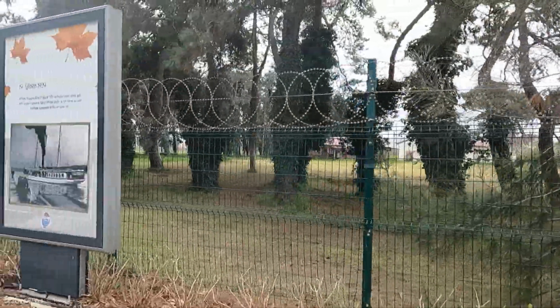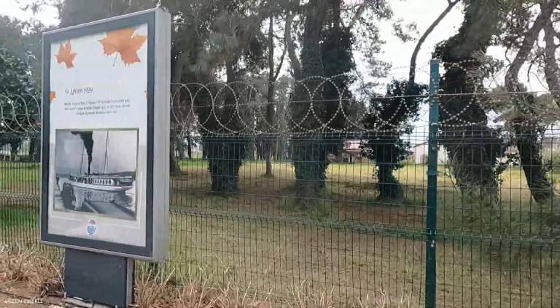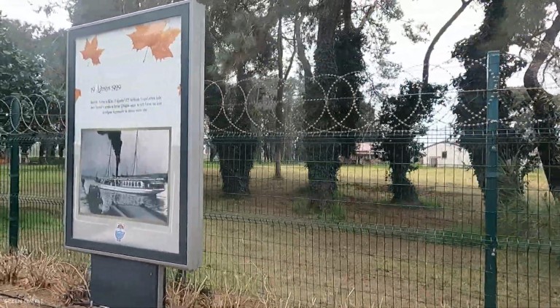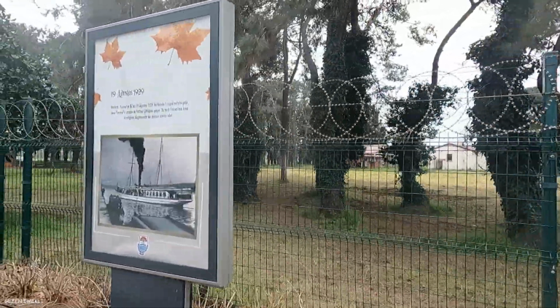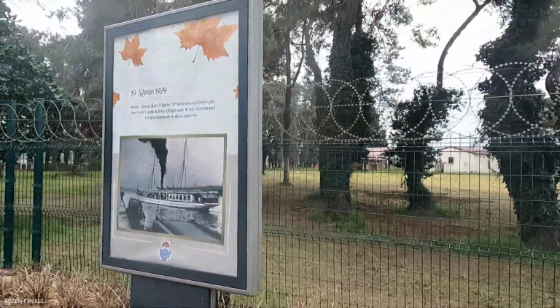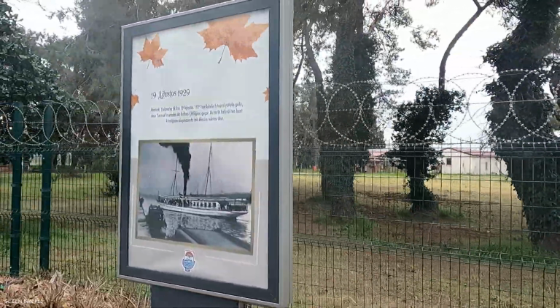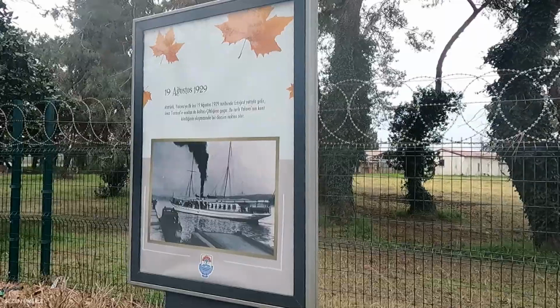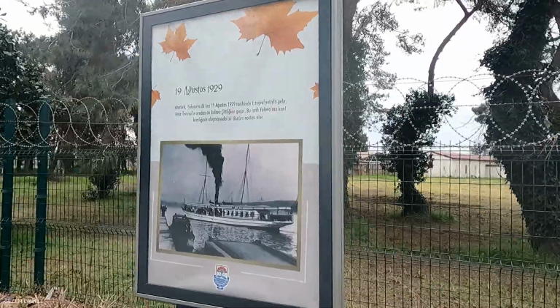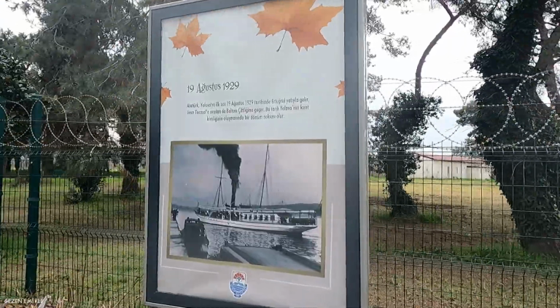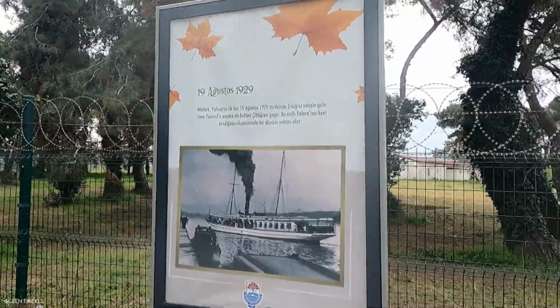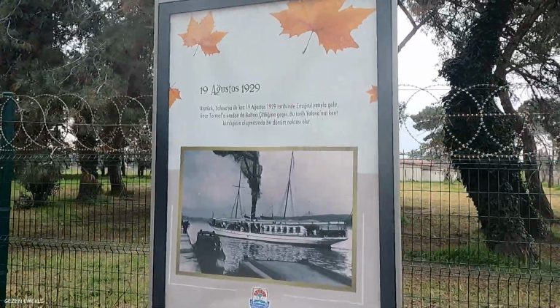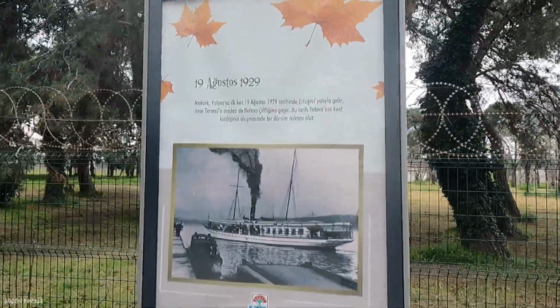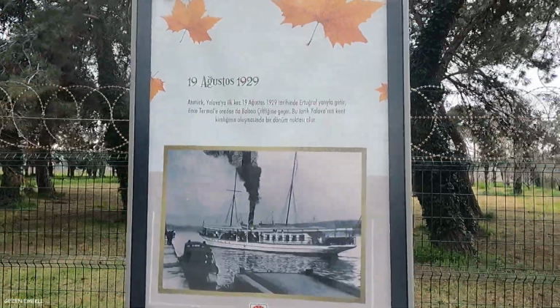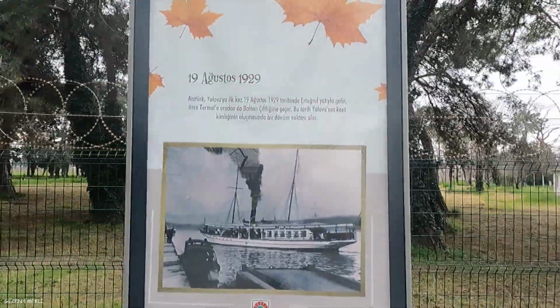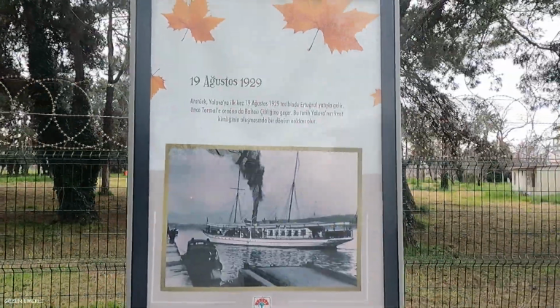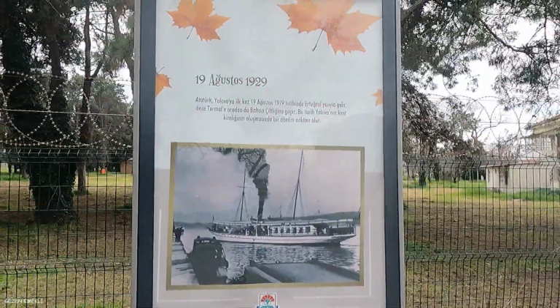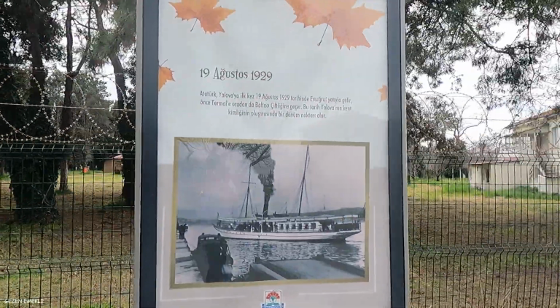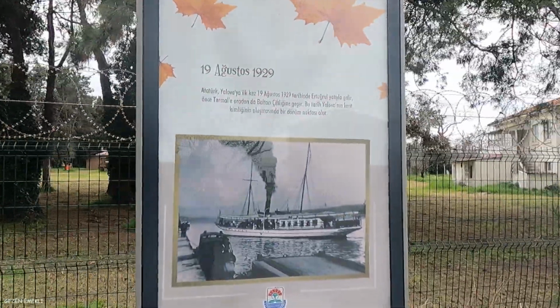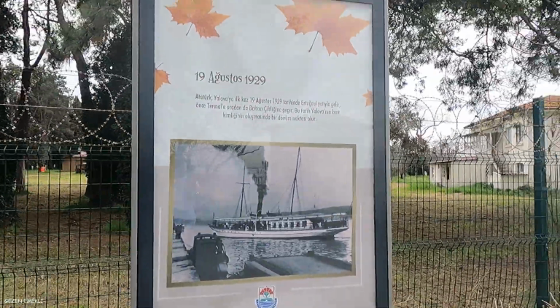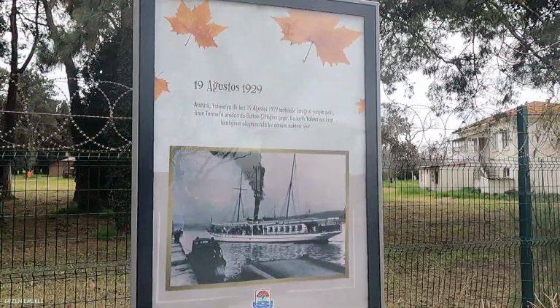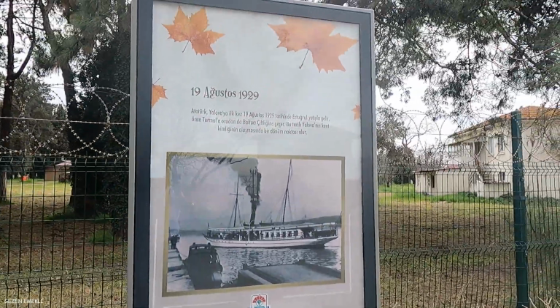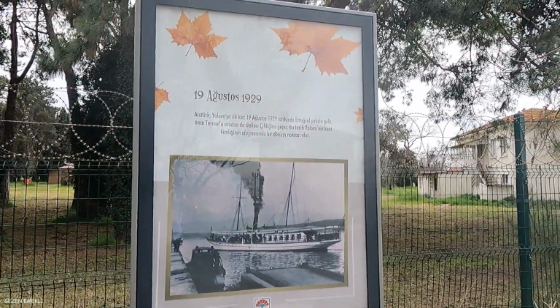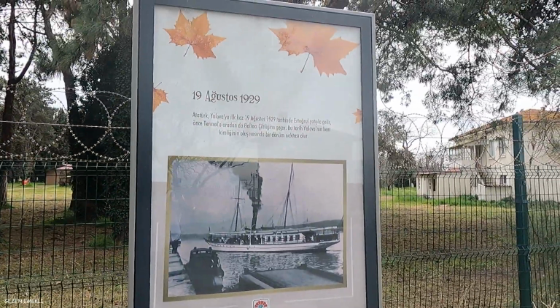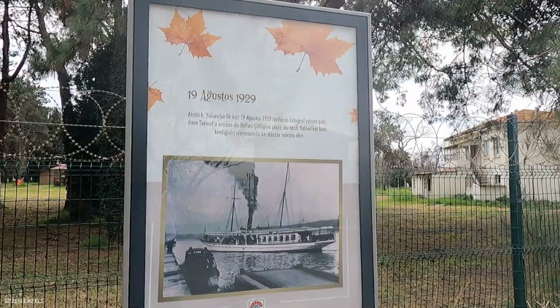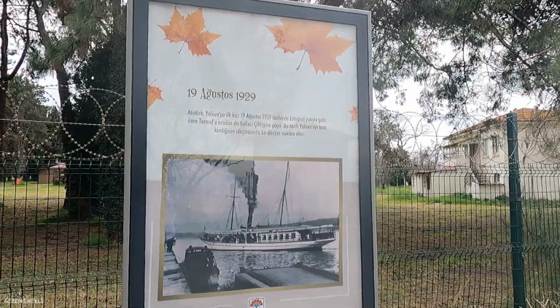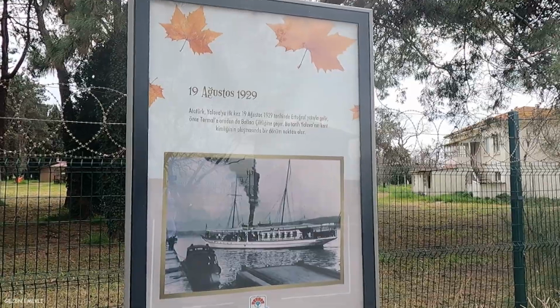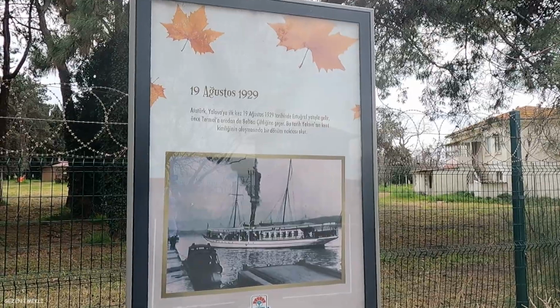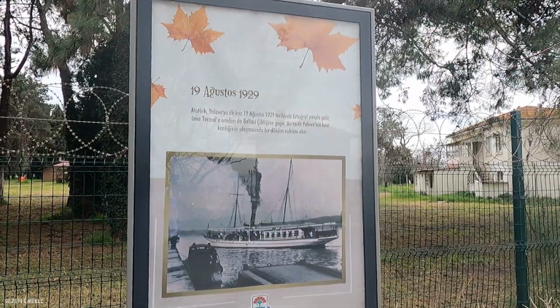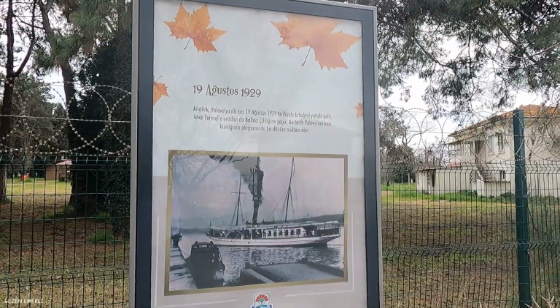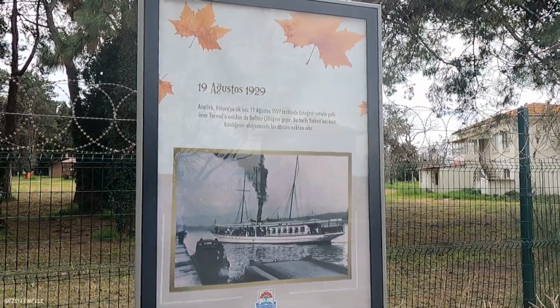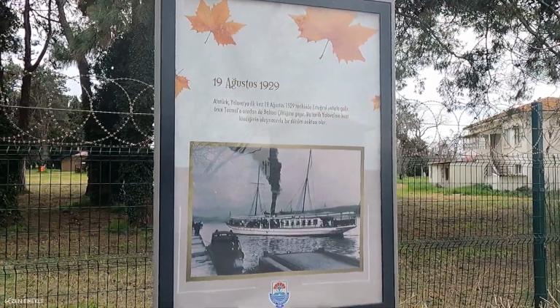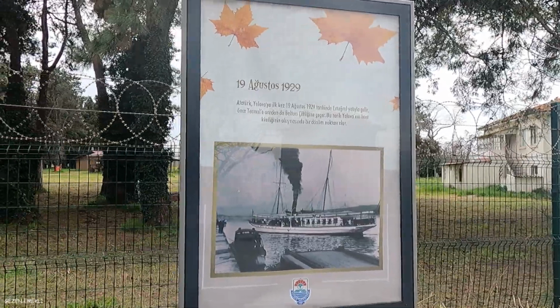We've prepared our table. Atatürk, for the first time, on the 19th of August 1929, came to Yalova.